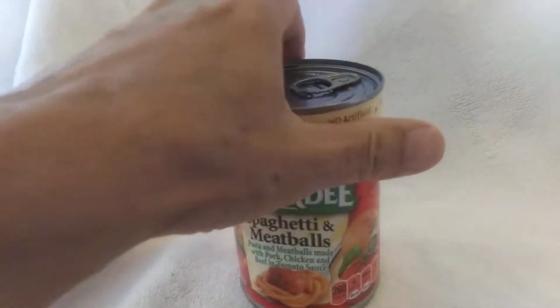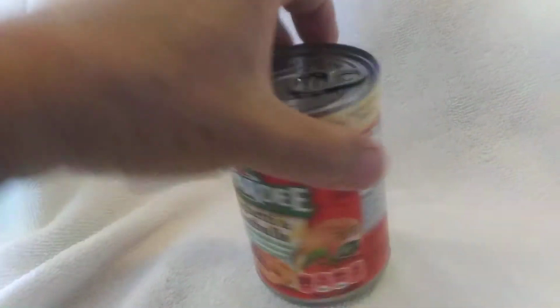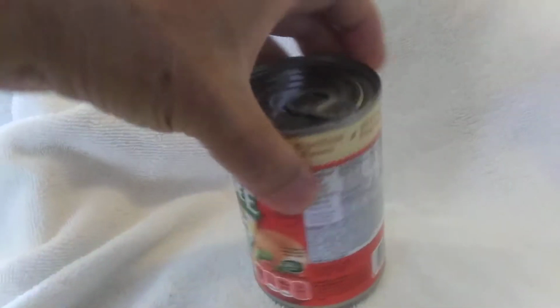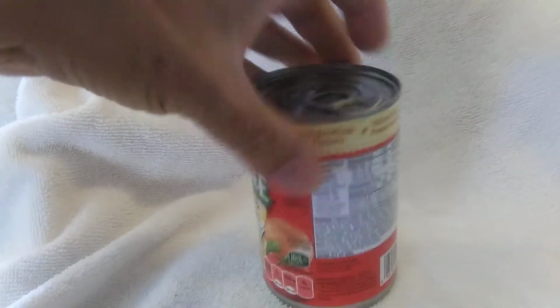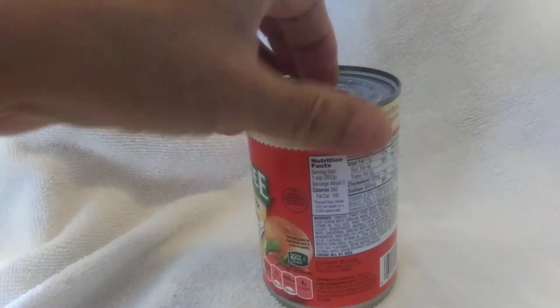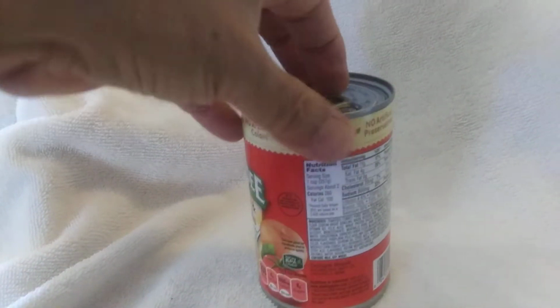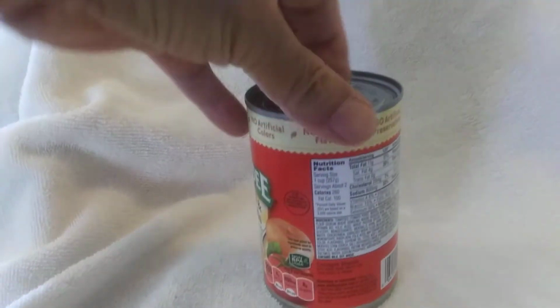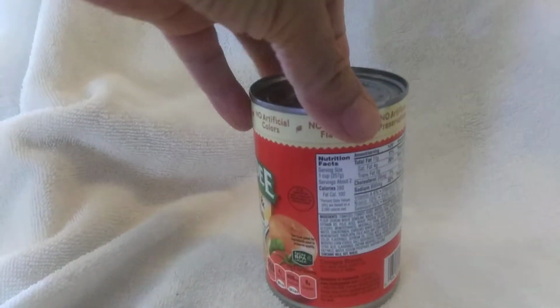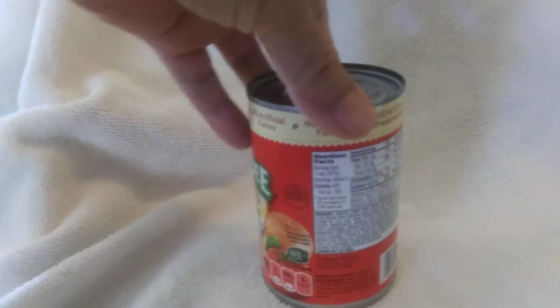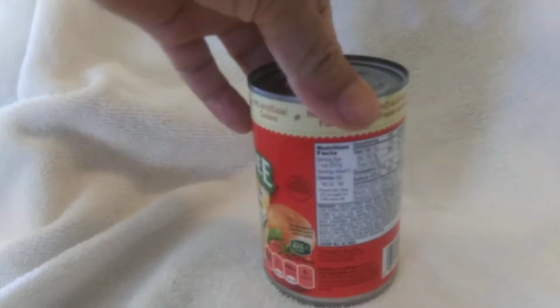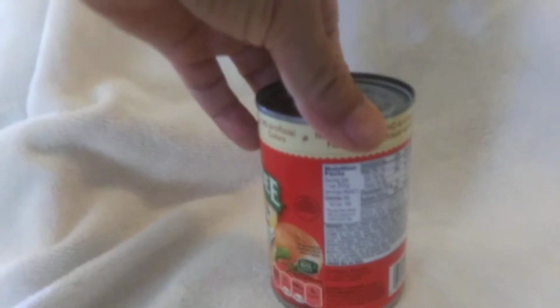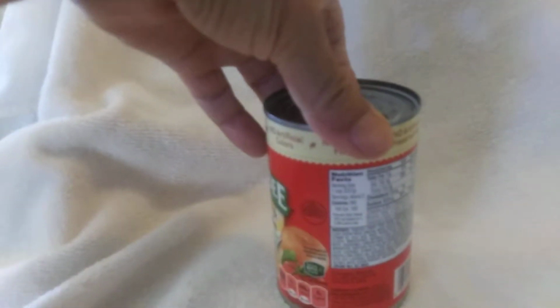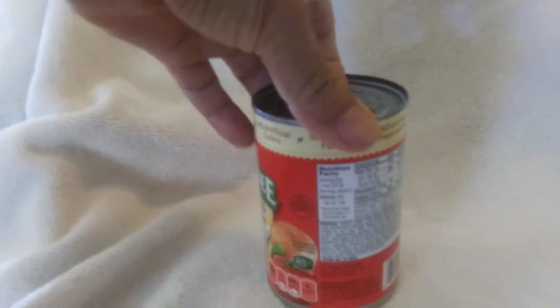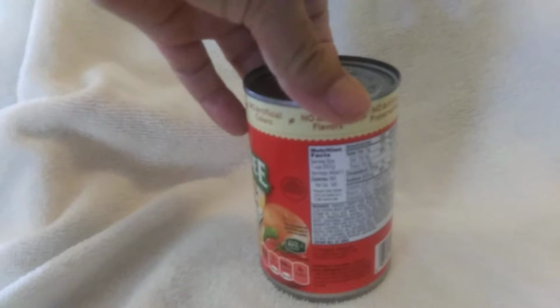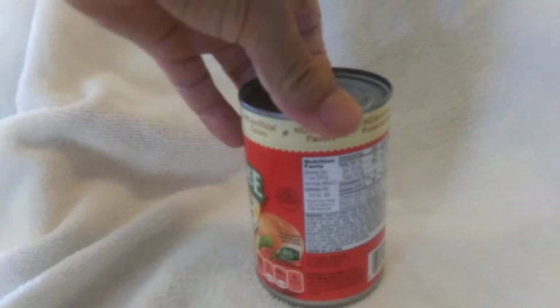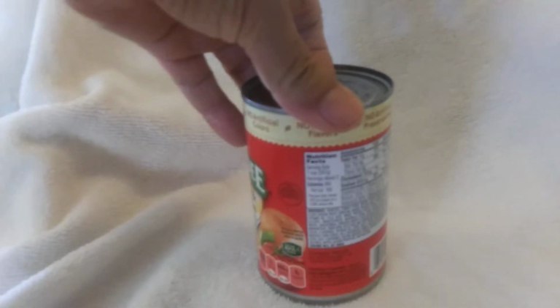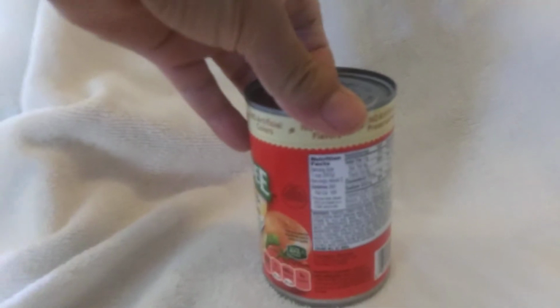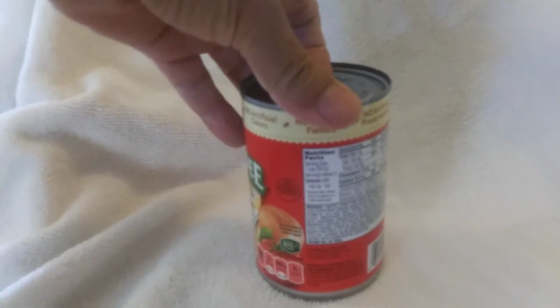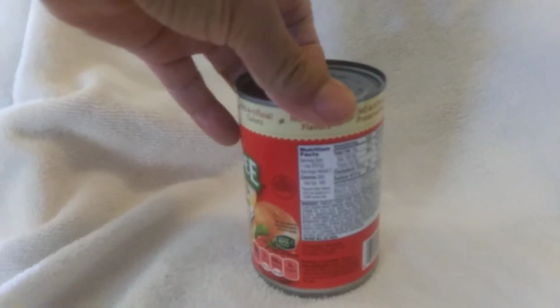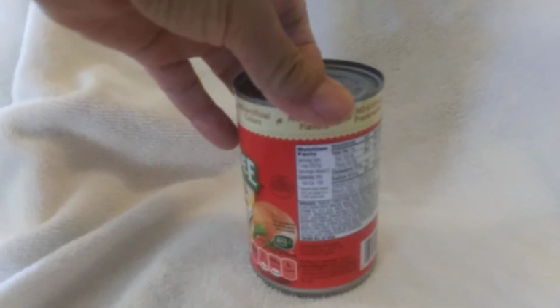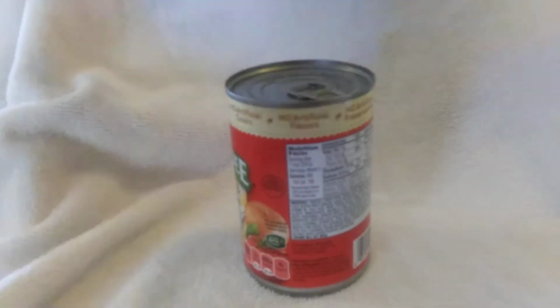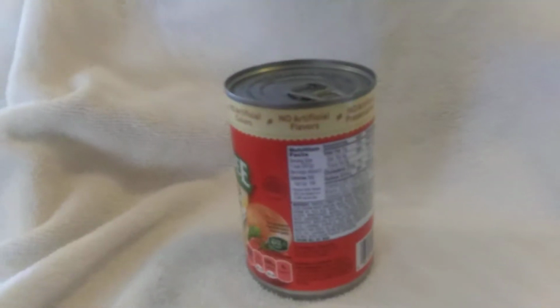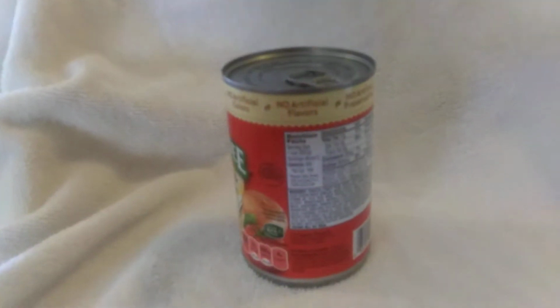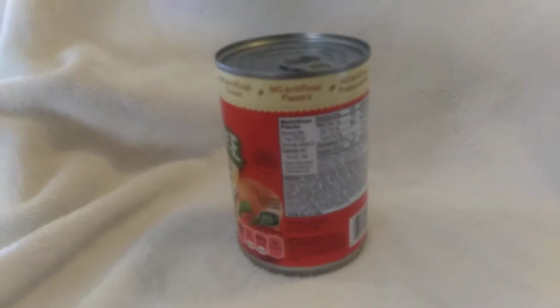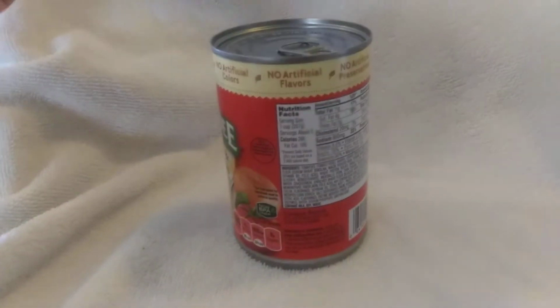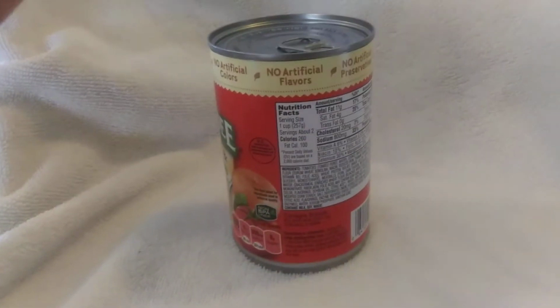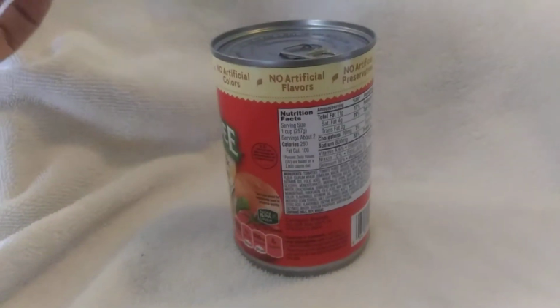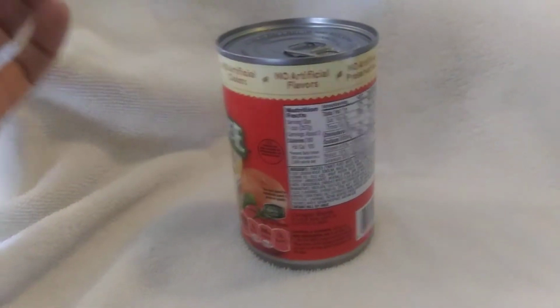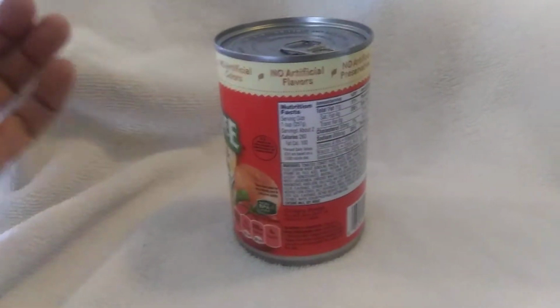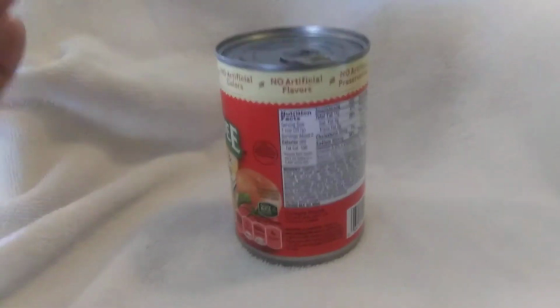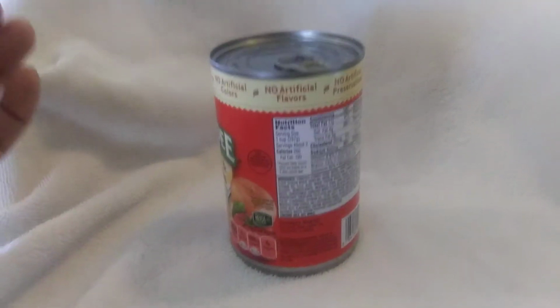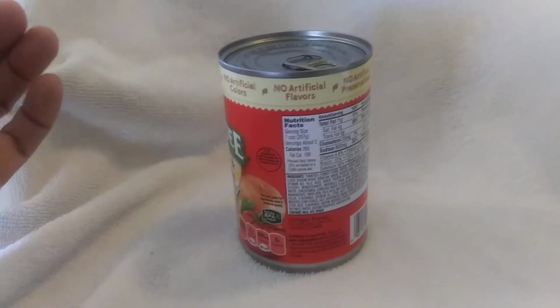You get your finger in there and you pull the tab, right? The tab breaks off. This has happened to me.